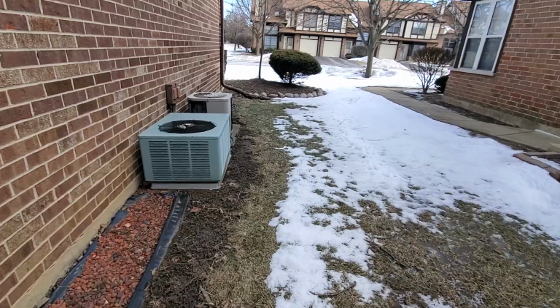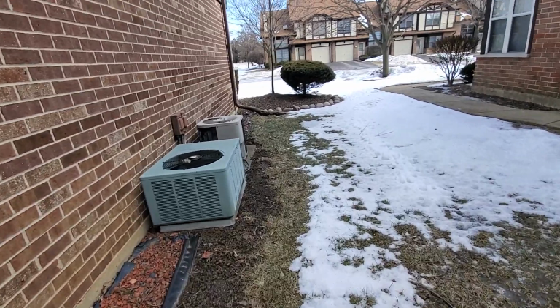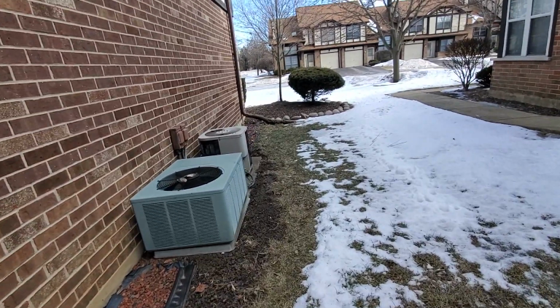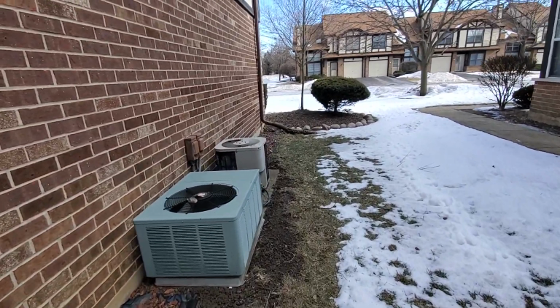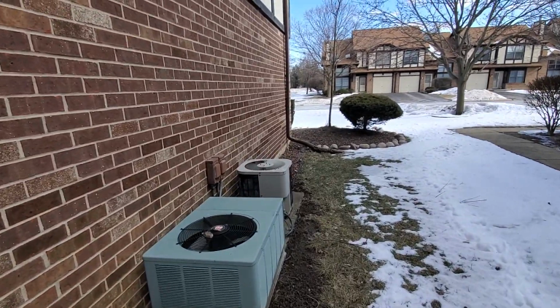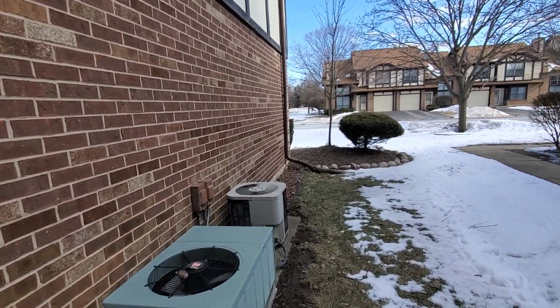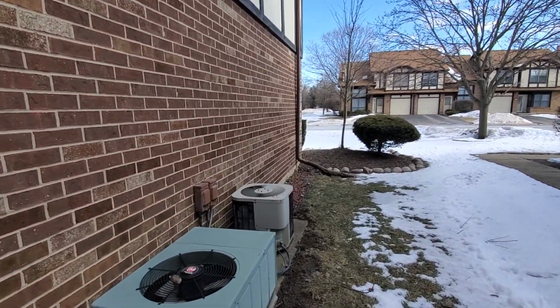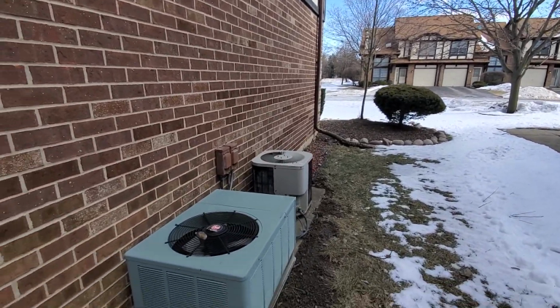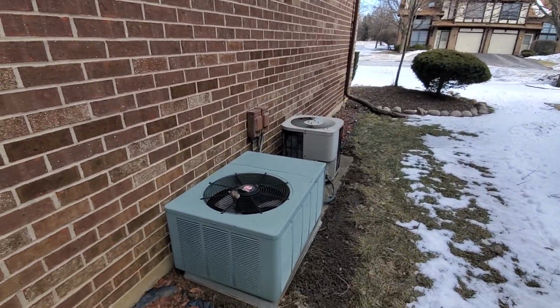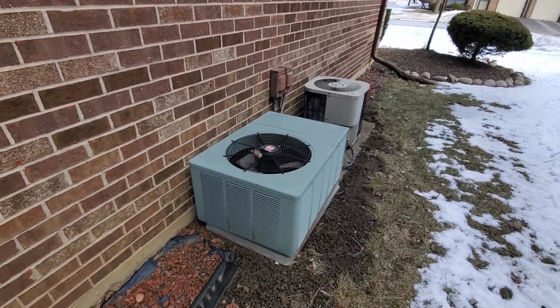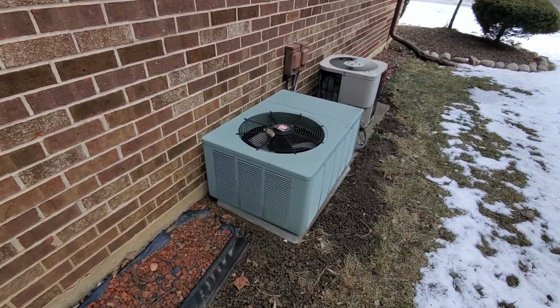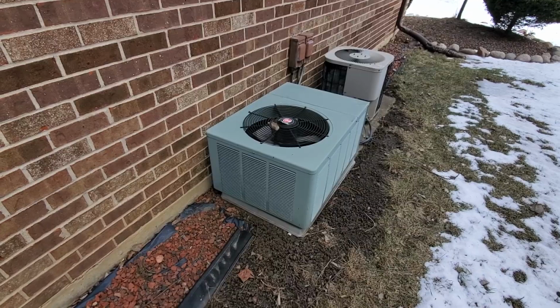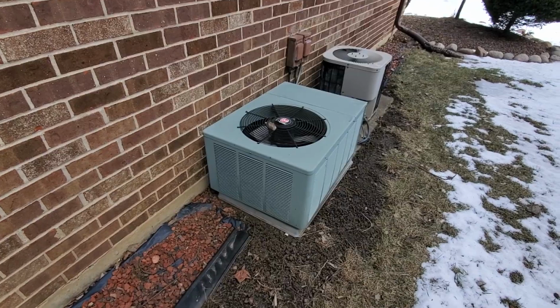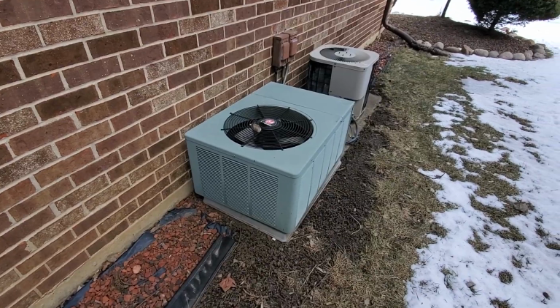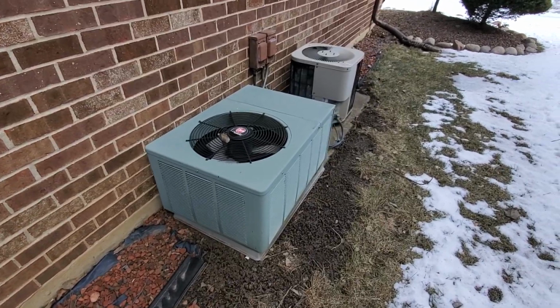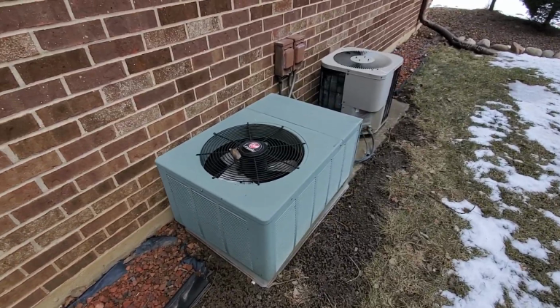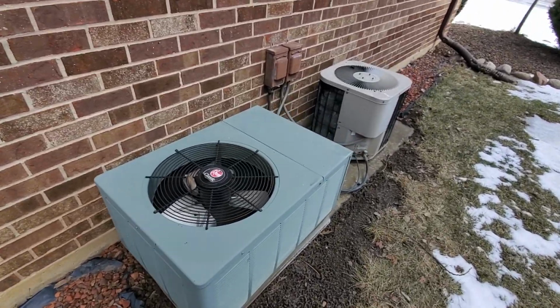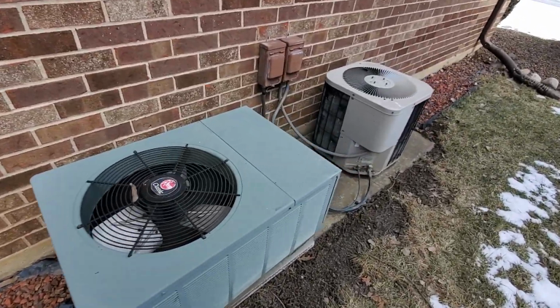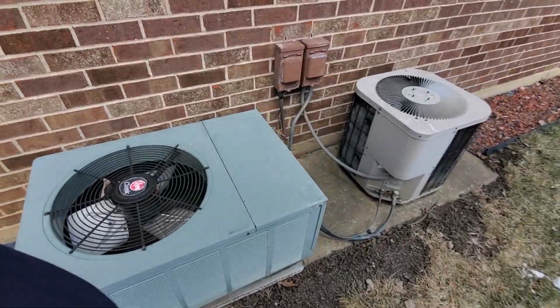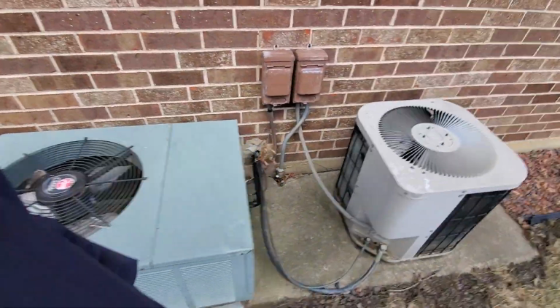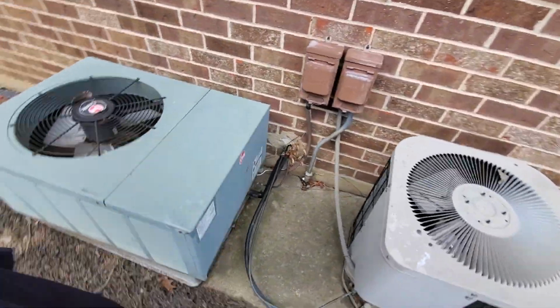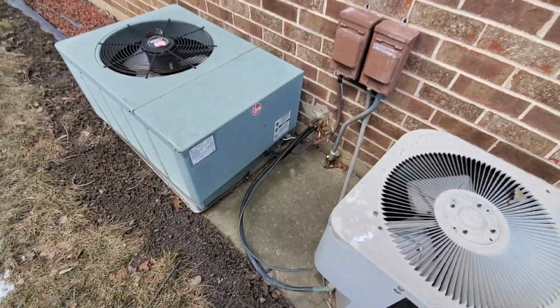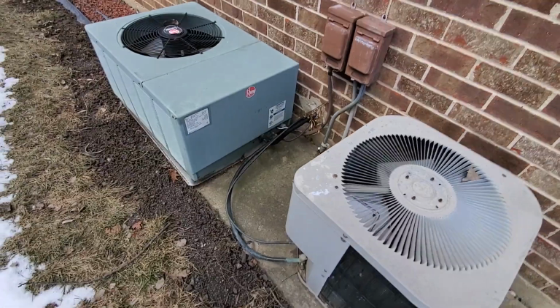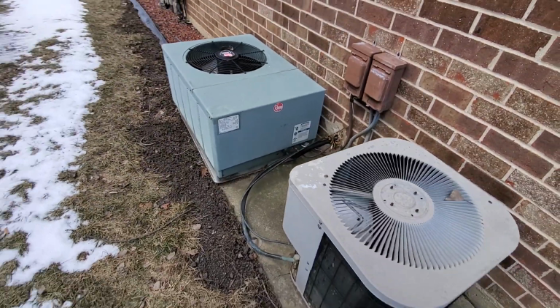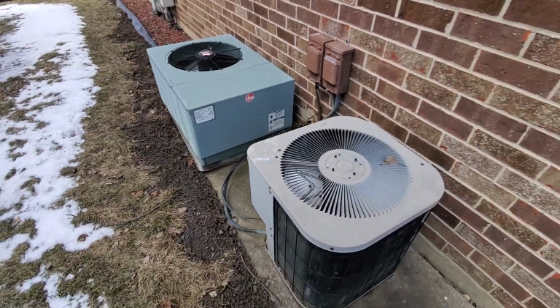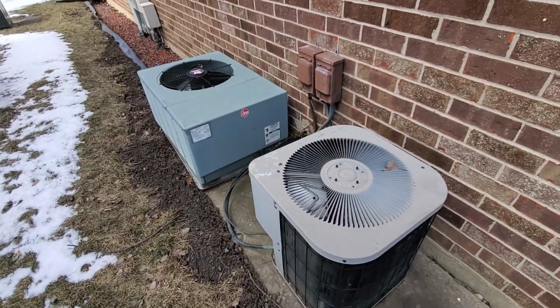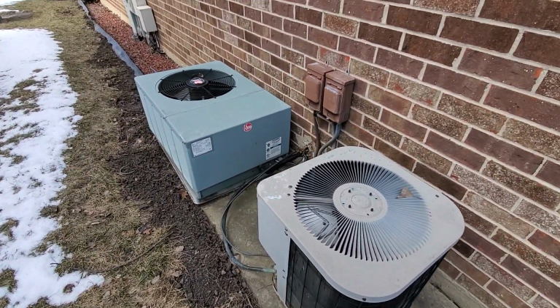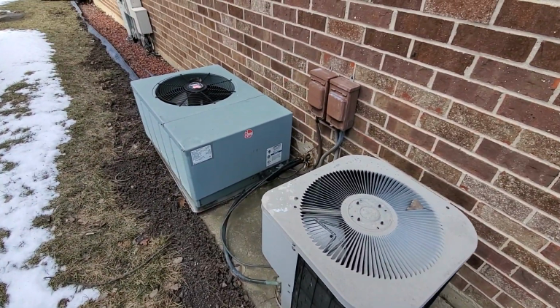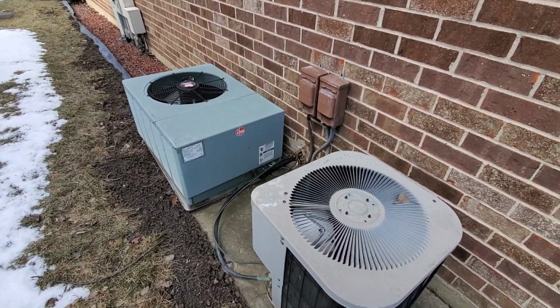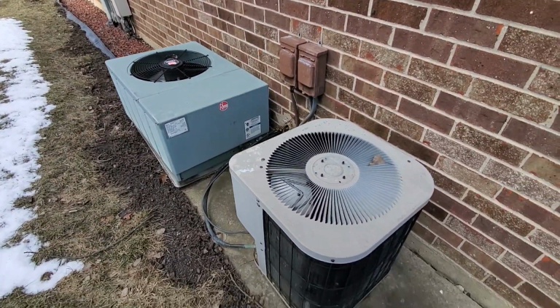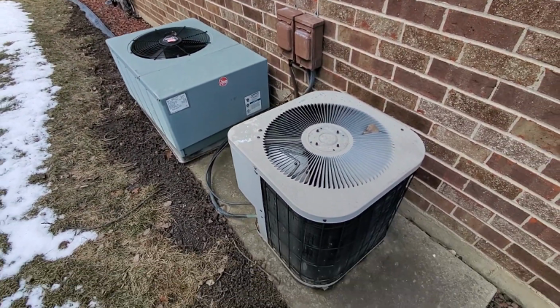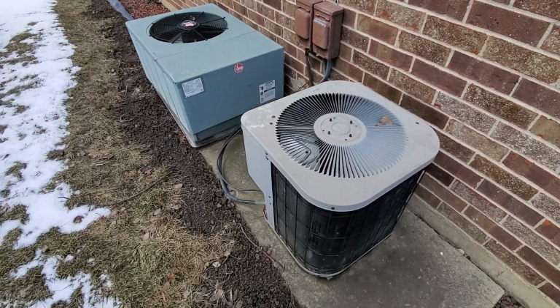Hey guys, this is the access point for the air conditioner. It's just the left side of the house. It's one of these two units. They're both on poured concrete. We would just need to replace the pad and the whip and the condenser, obviously.